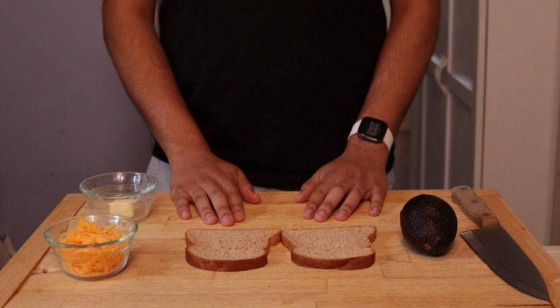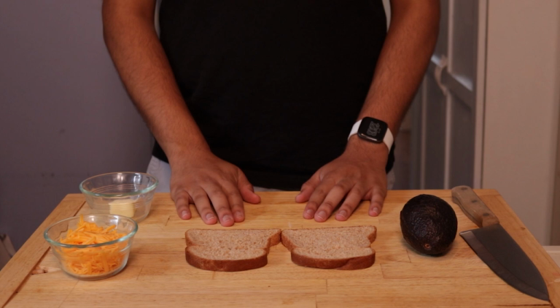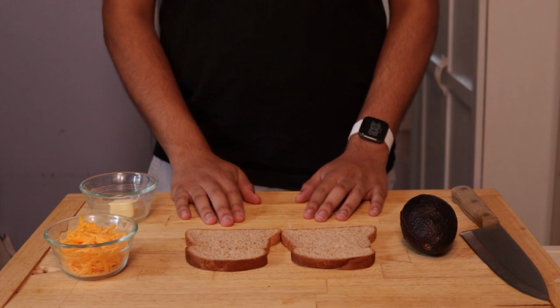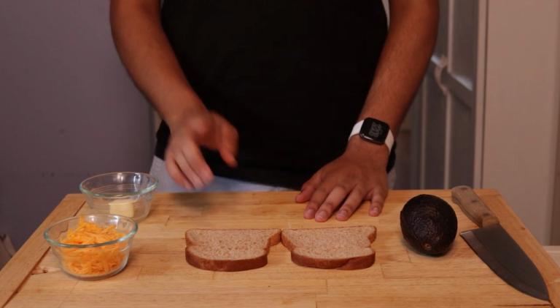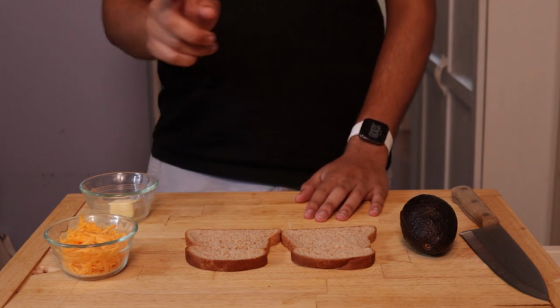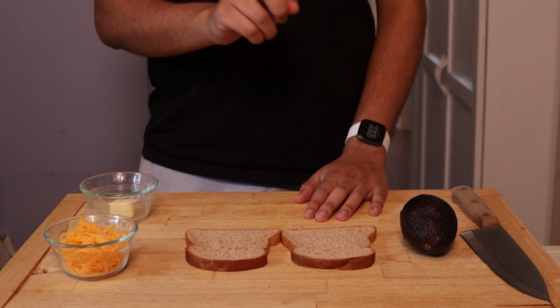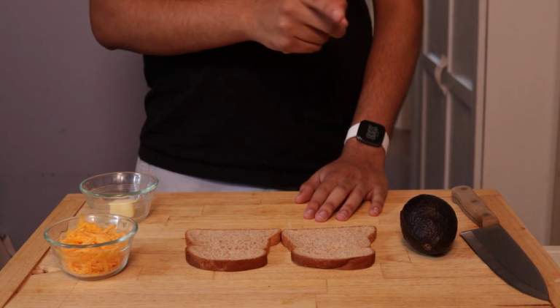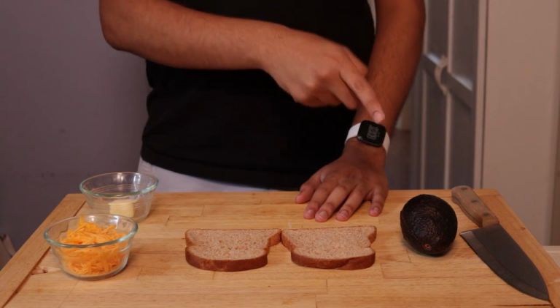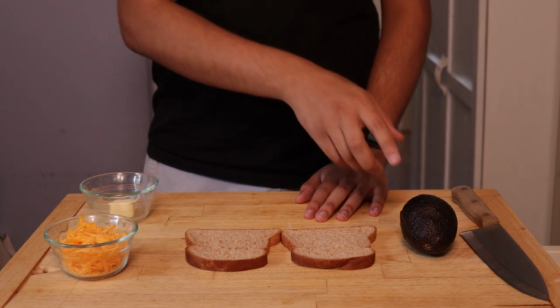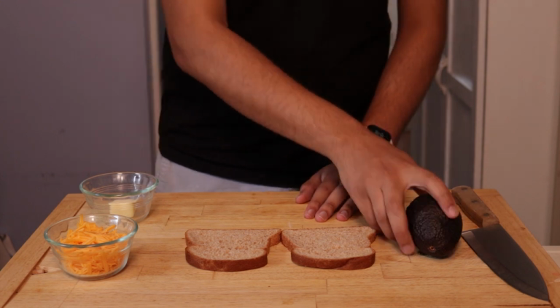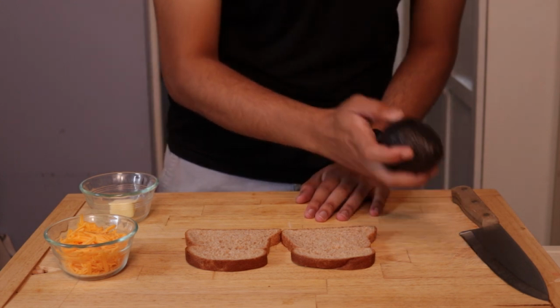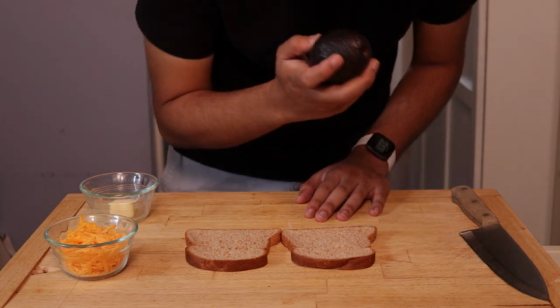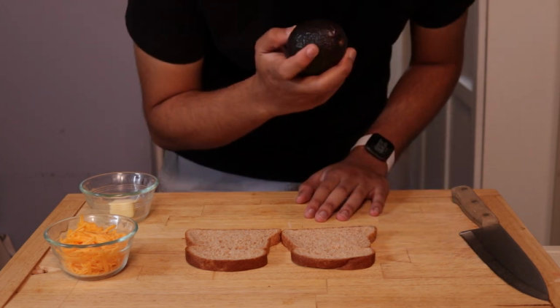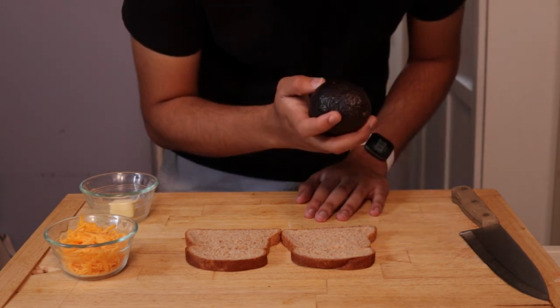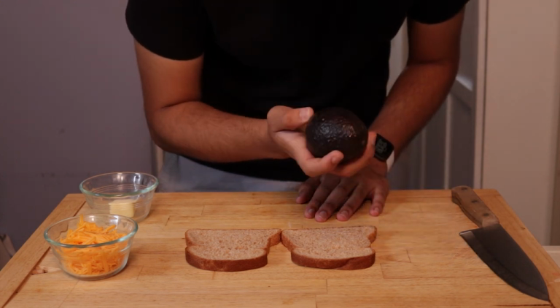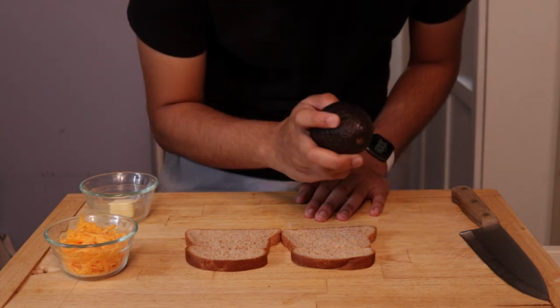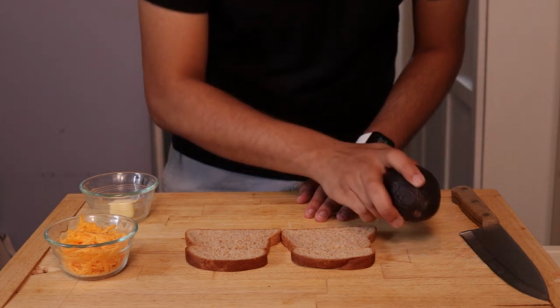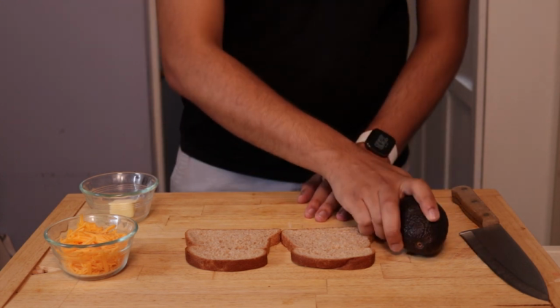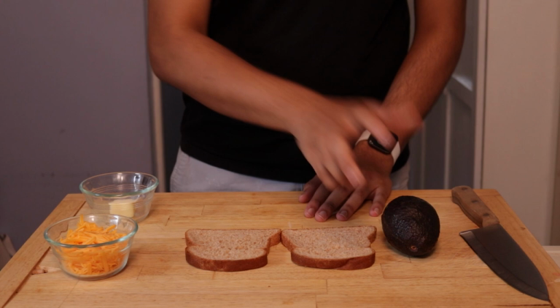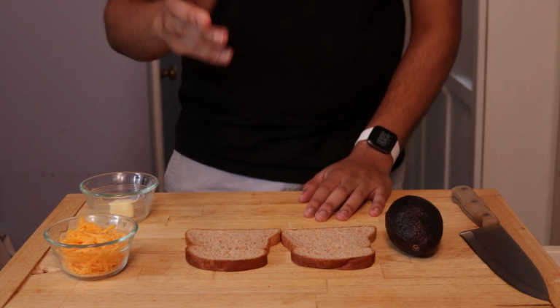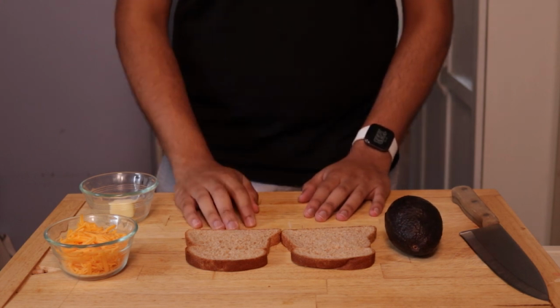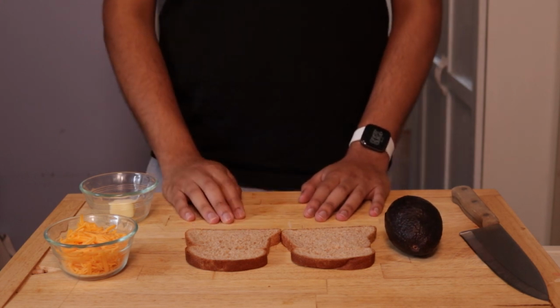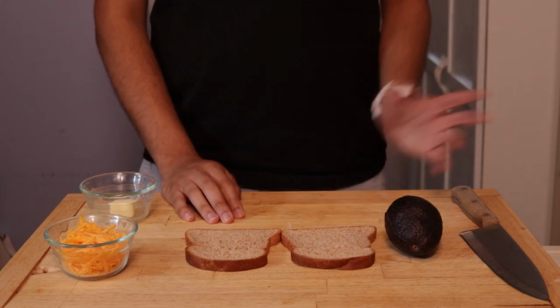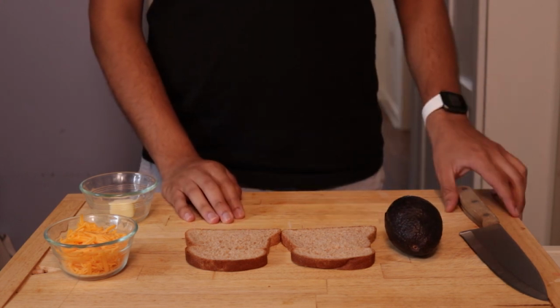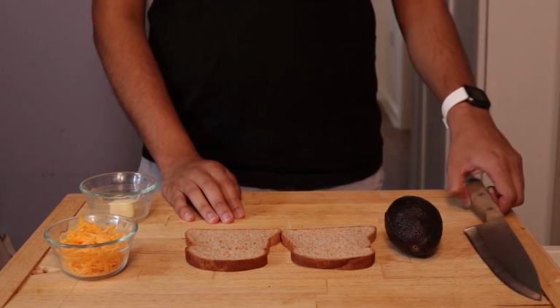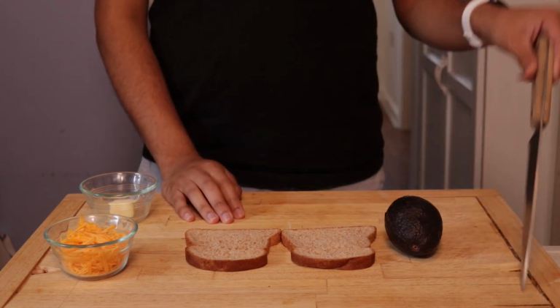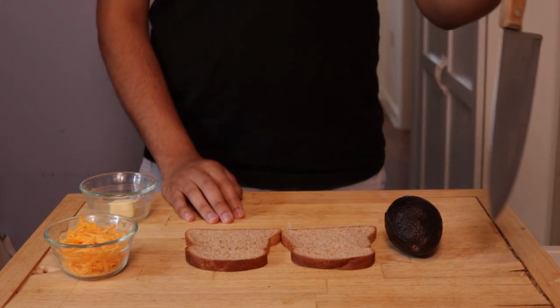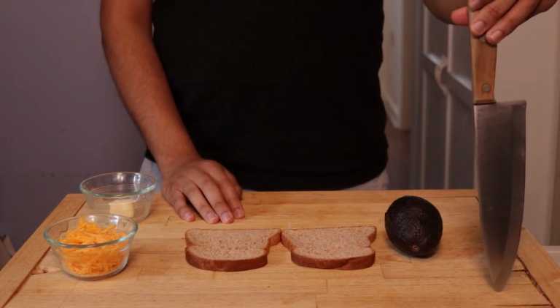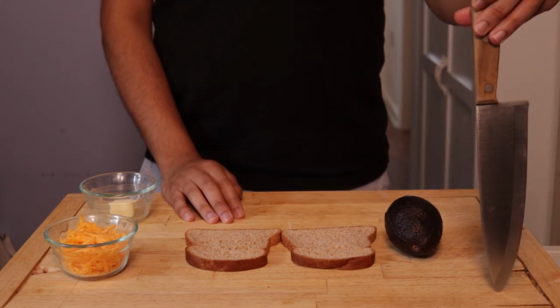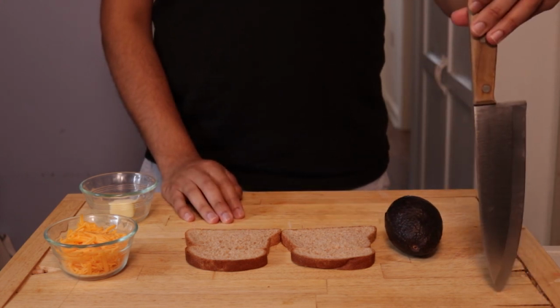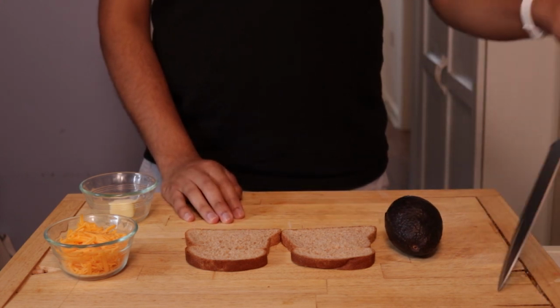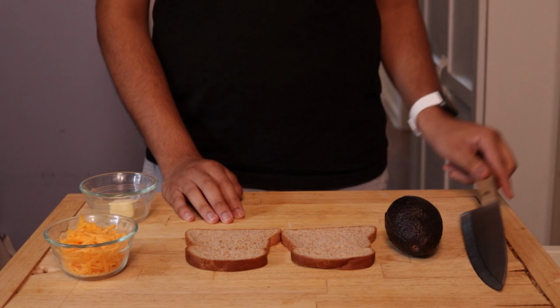Then you also need an avocado. Why, you ask? I don't know — I just happen to have one. They smell like, well, they smell like nothing. And for dramatic effect, you need an unnecessarily large knife.